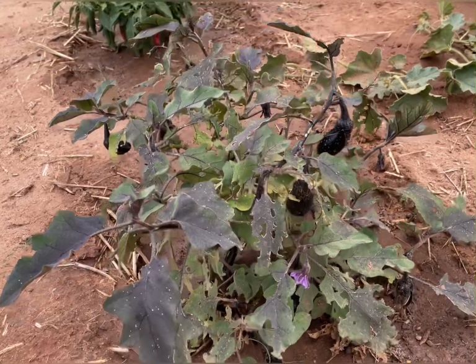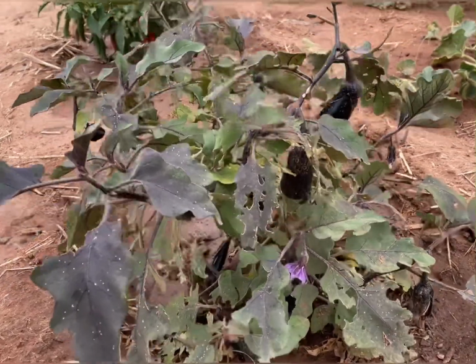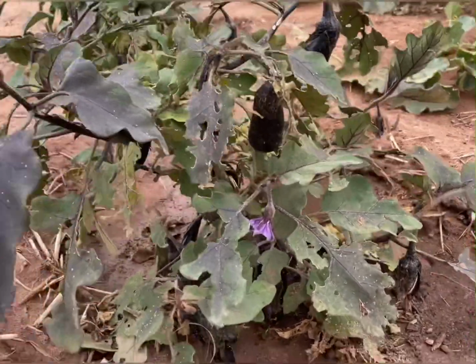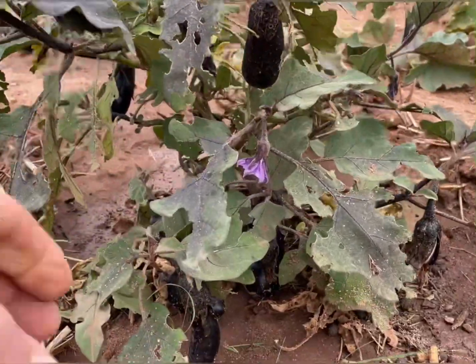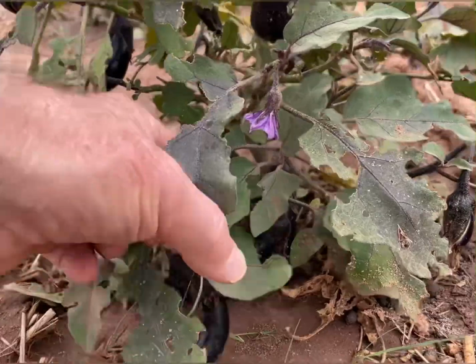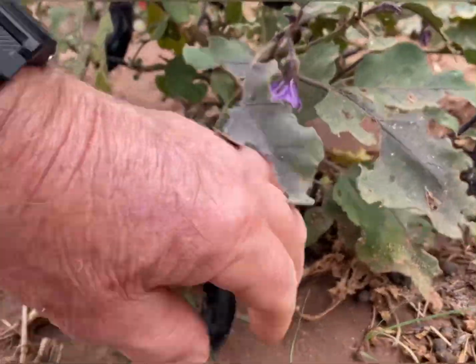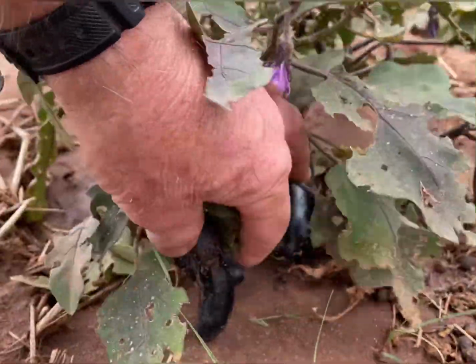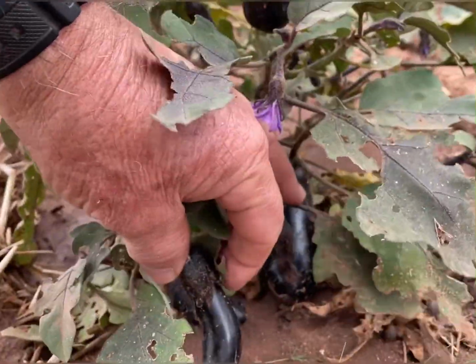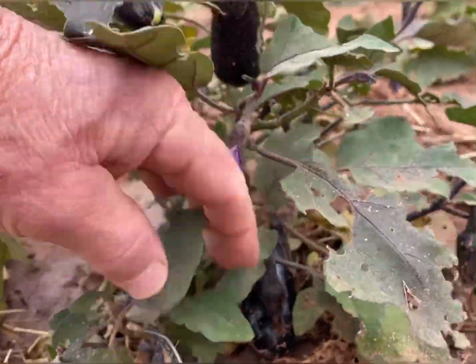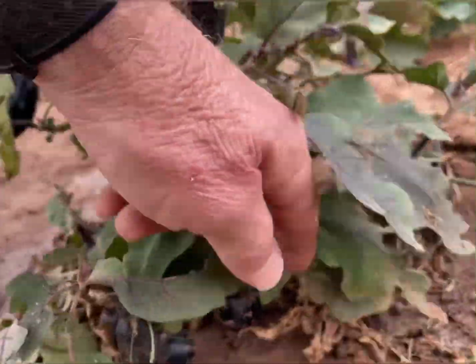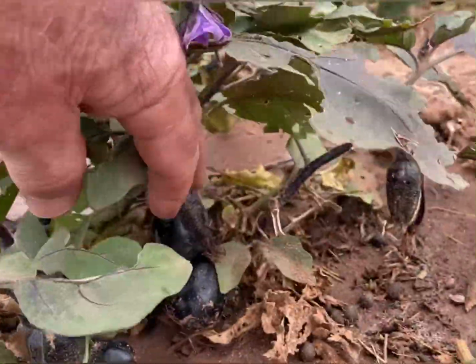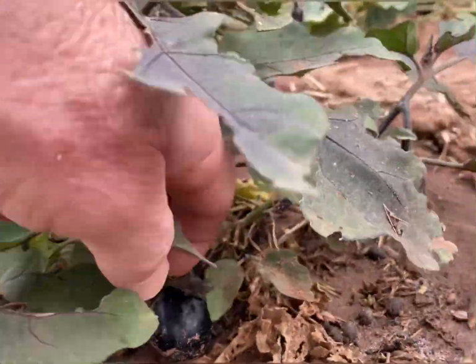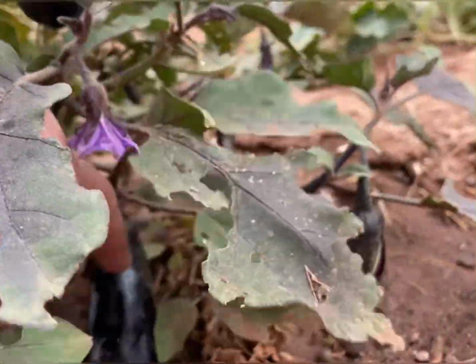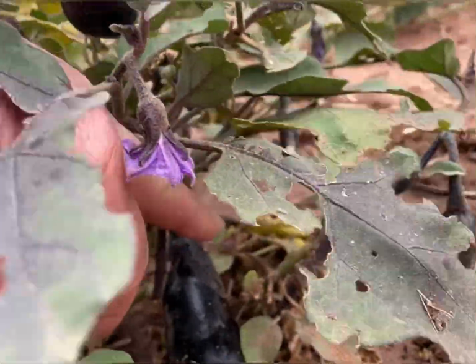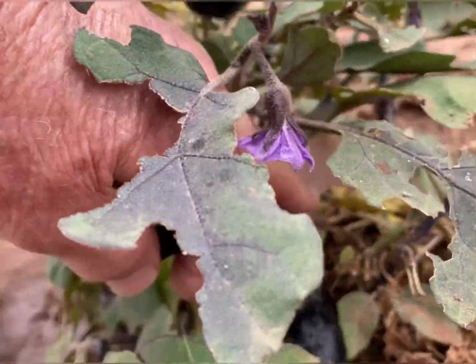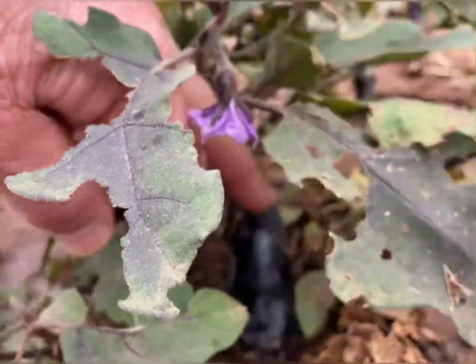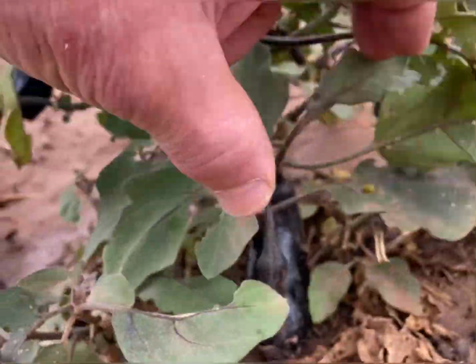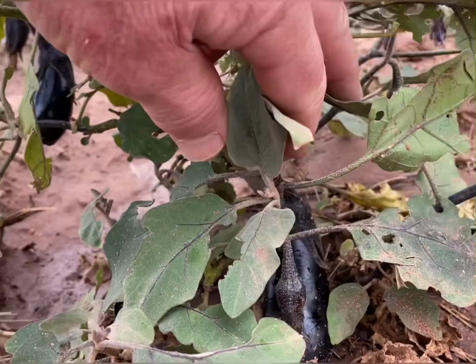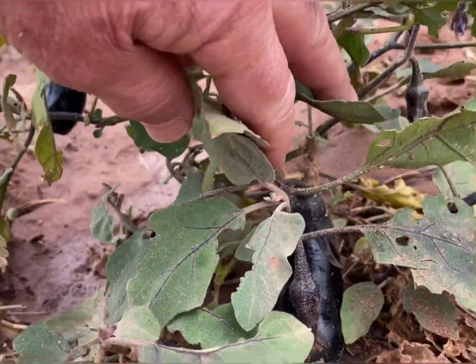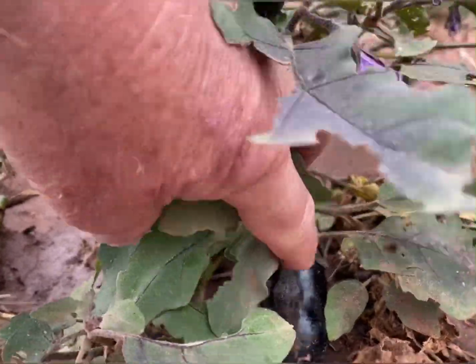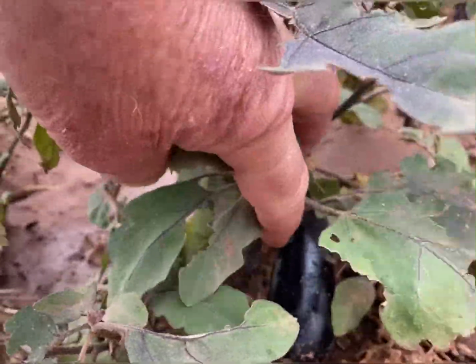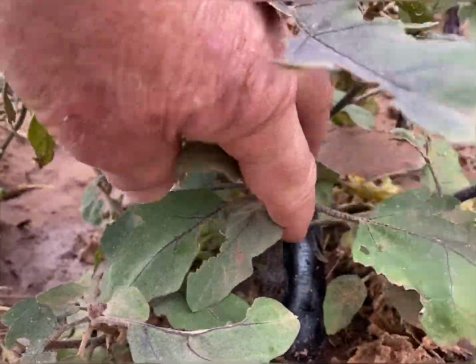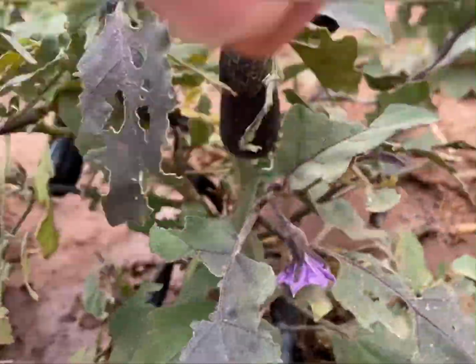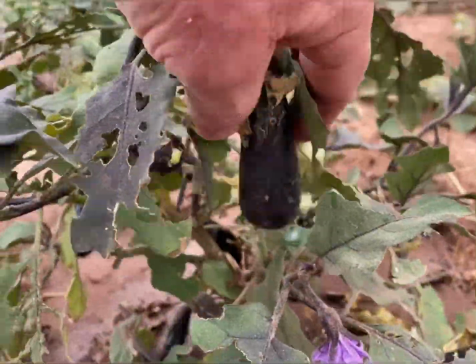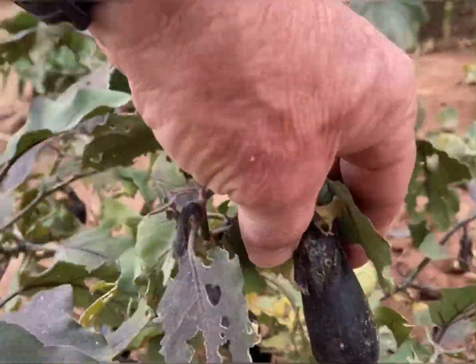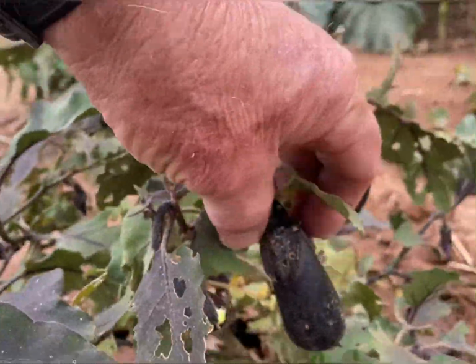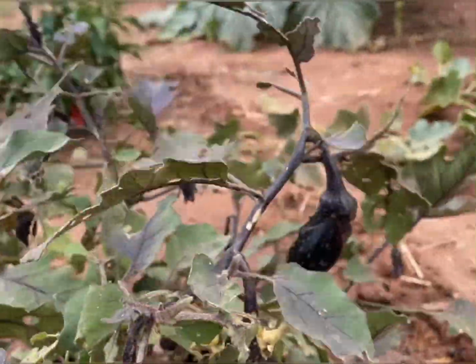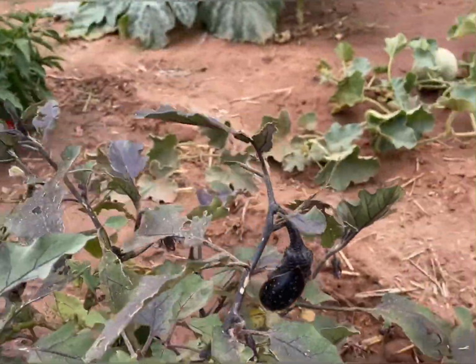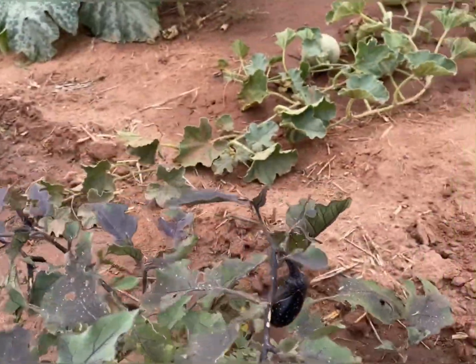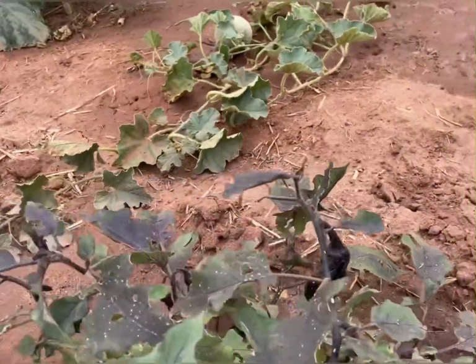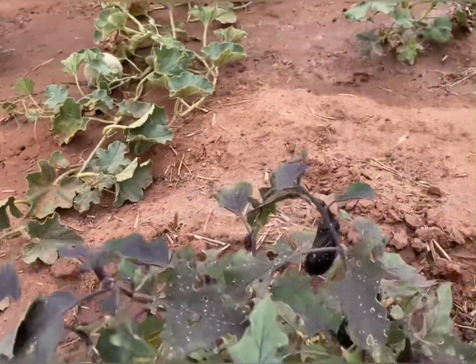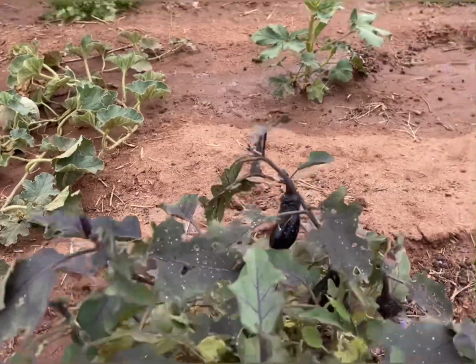This eggplant looks a little rough but we're constantly getting some — wow, that's a big one down there. Getting a lot of eggplants off of this one.